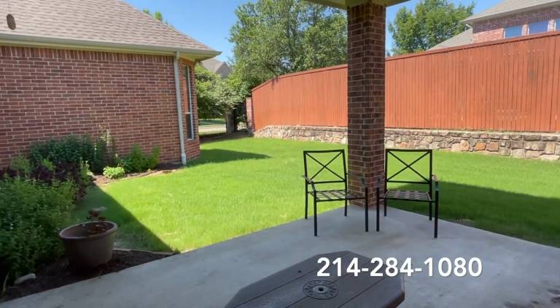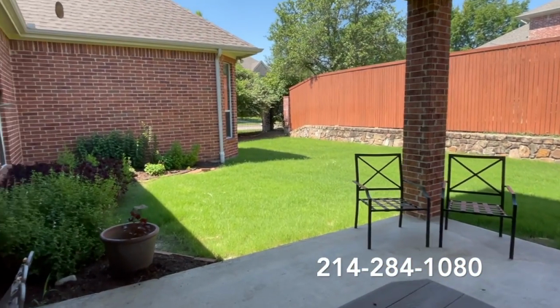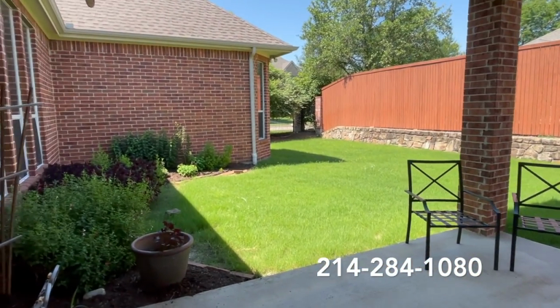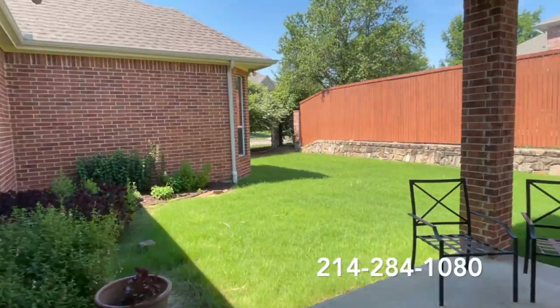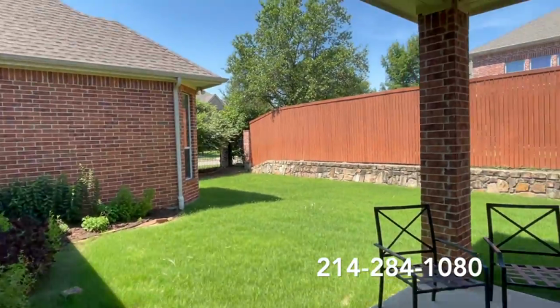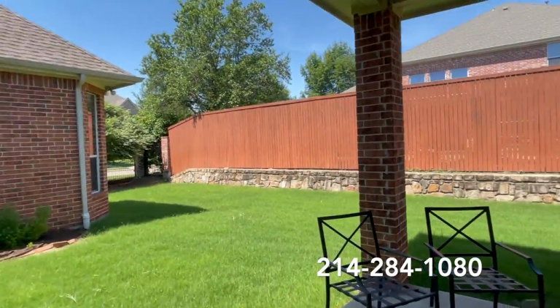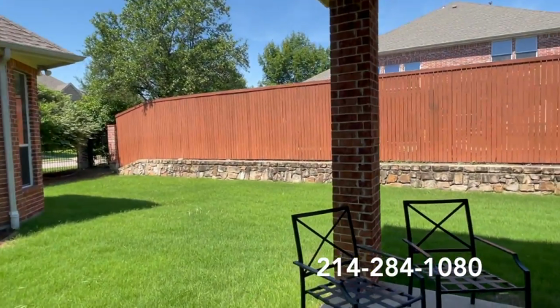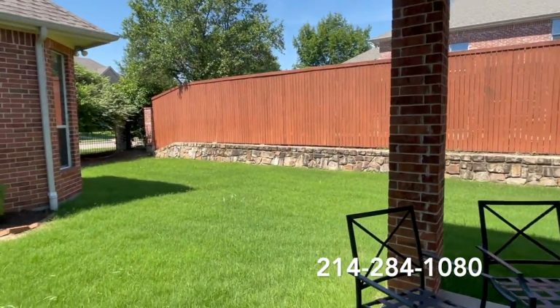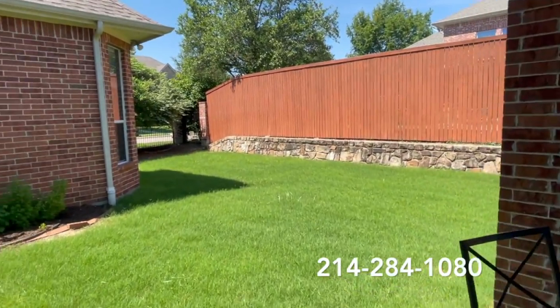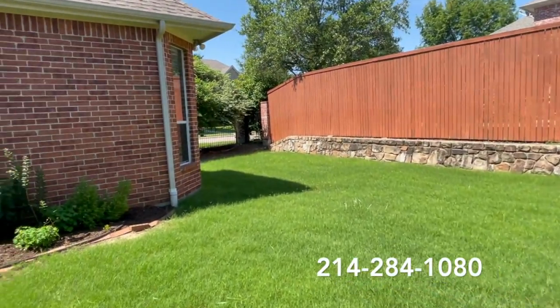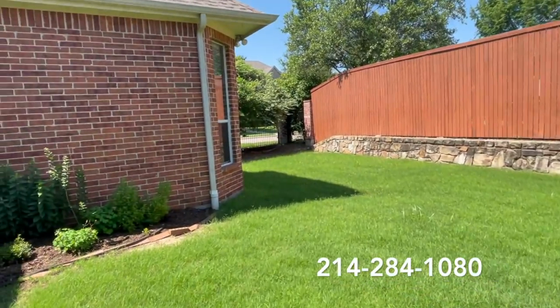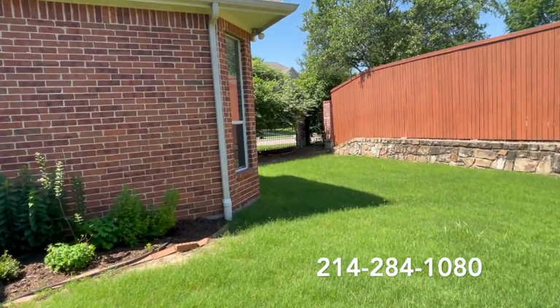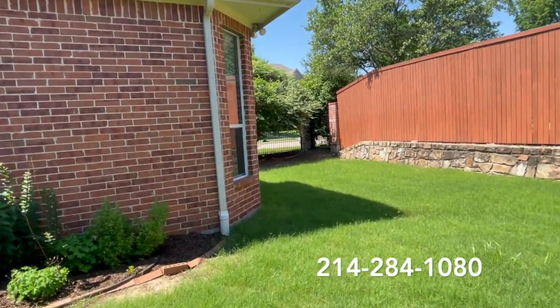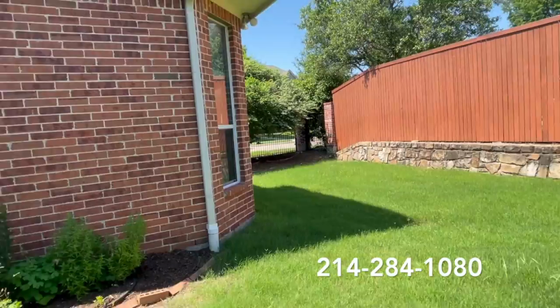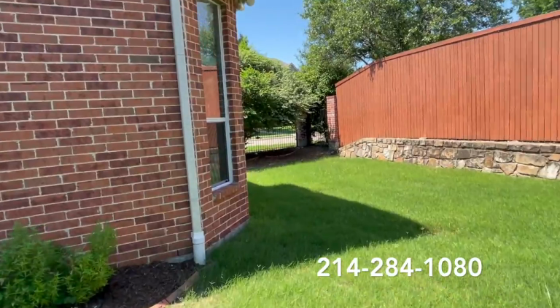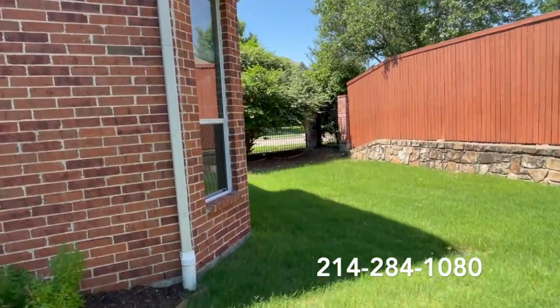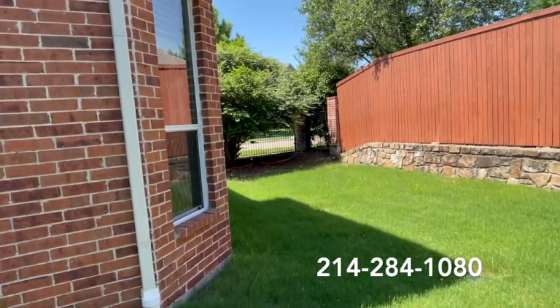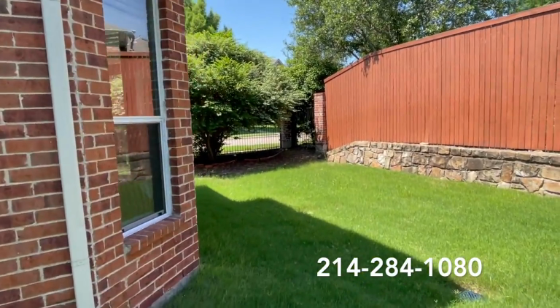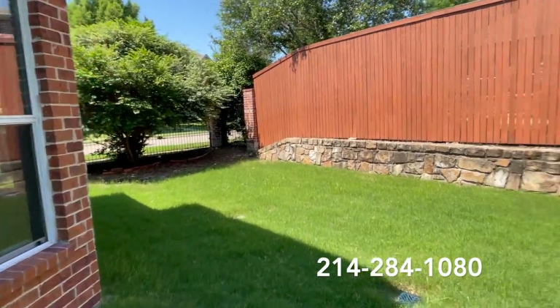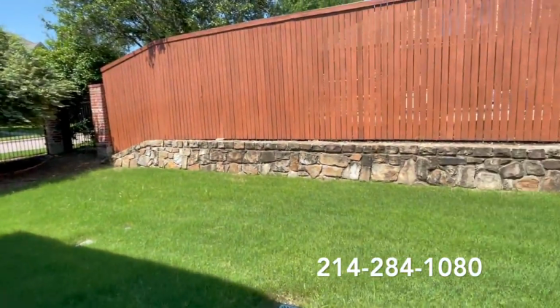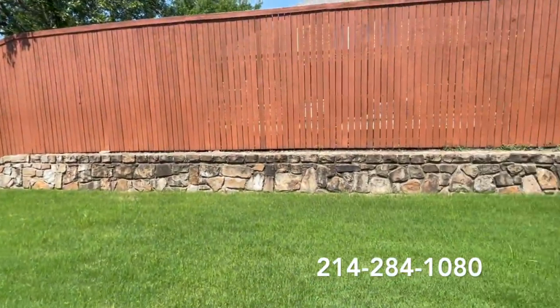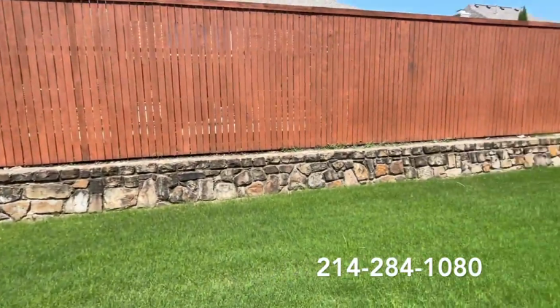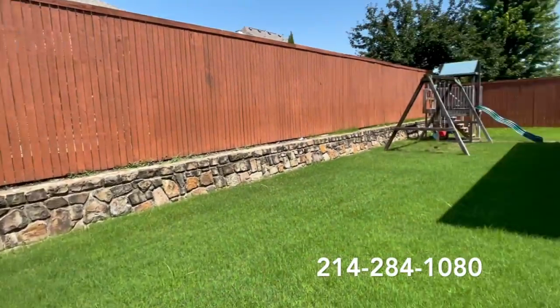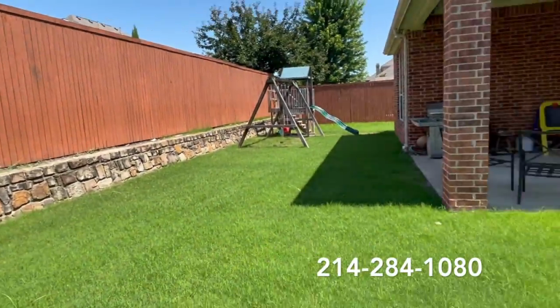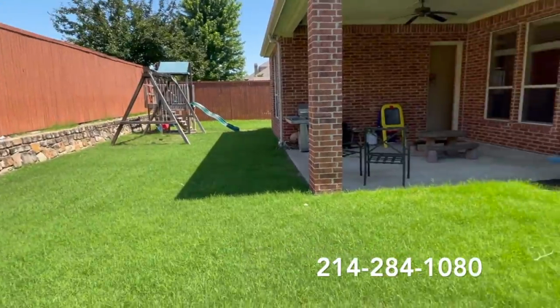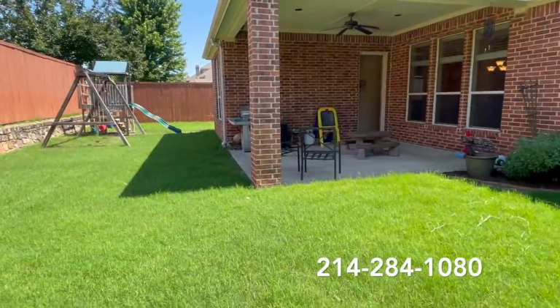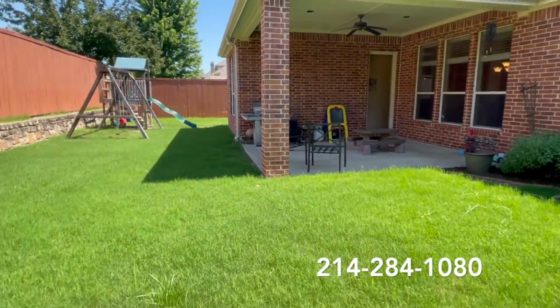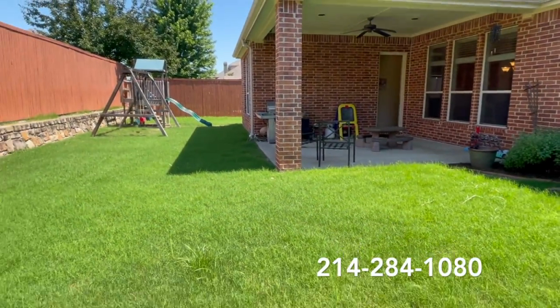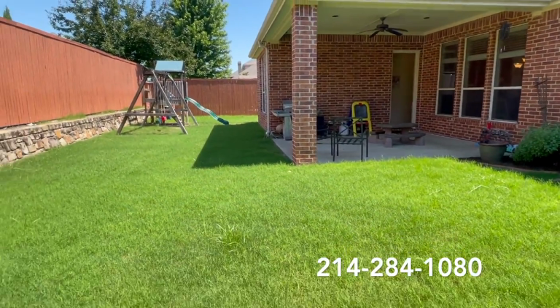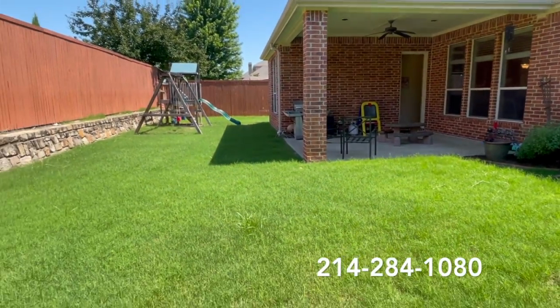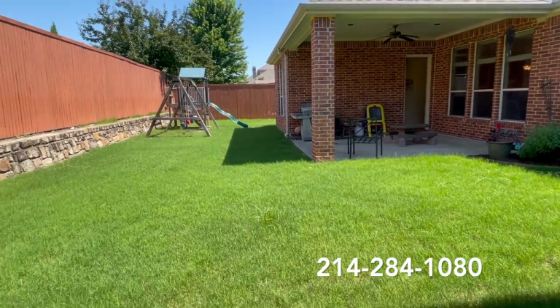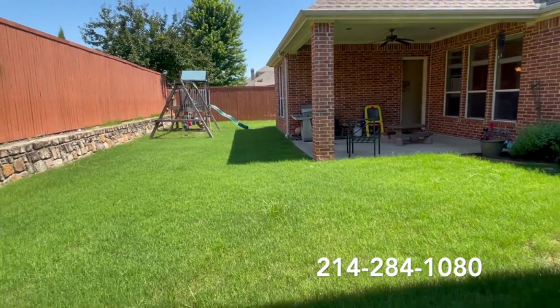Here we are in the backyard. We have a wonderful covered patio and a great size corner lot. There's definitely room for a pool and still a play yard.